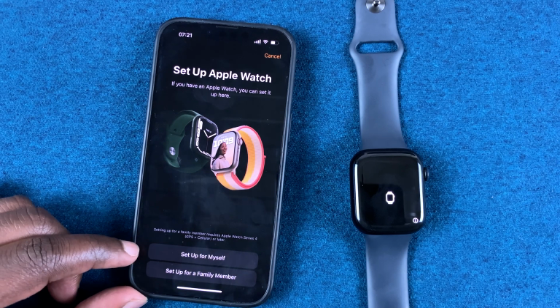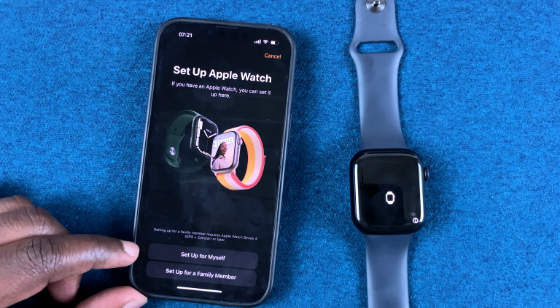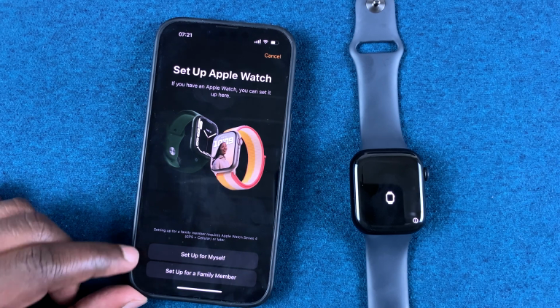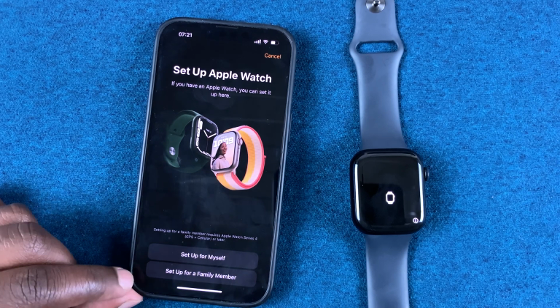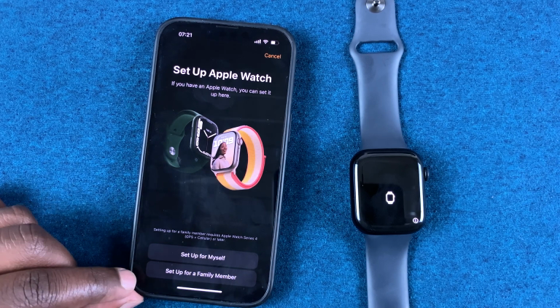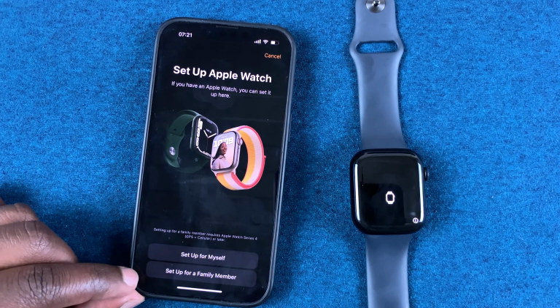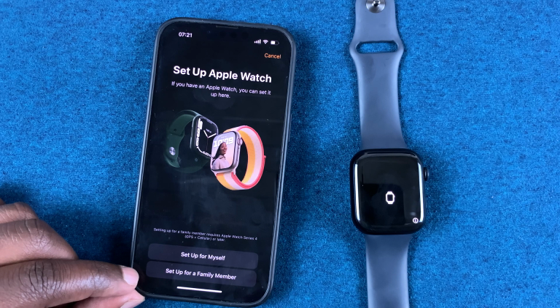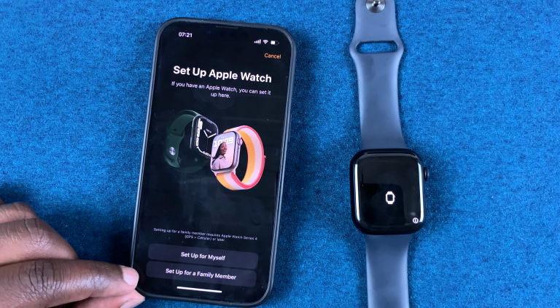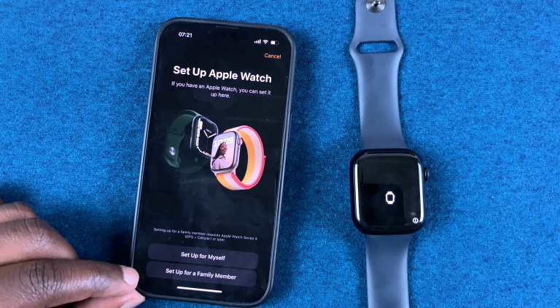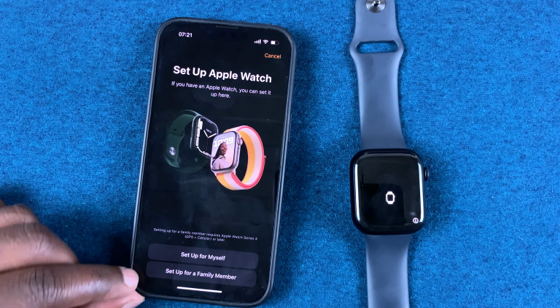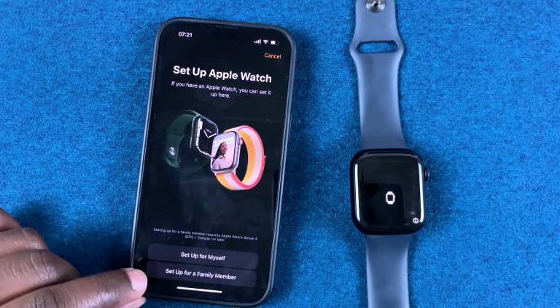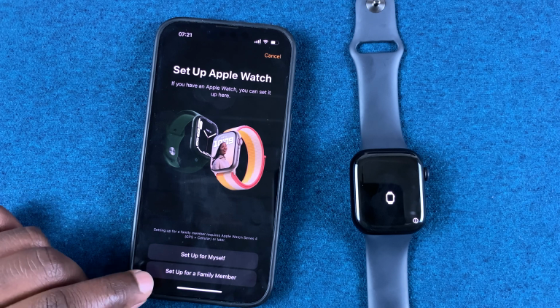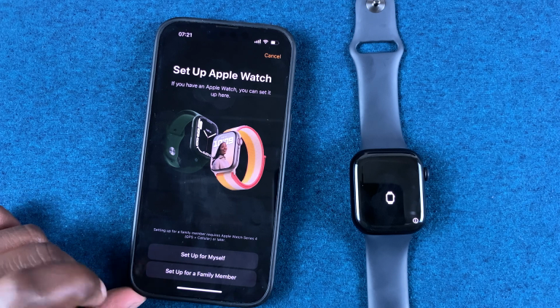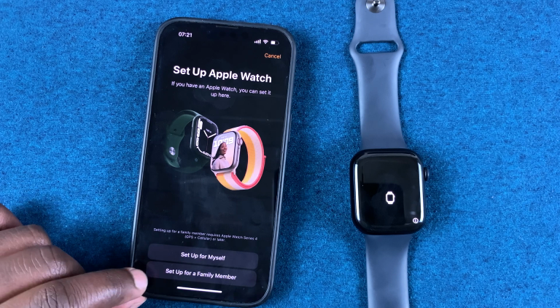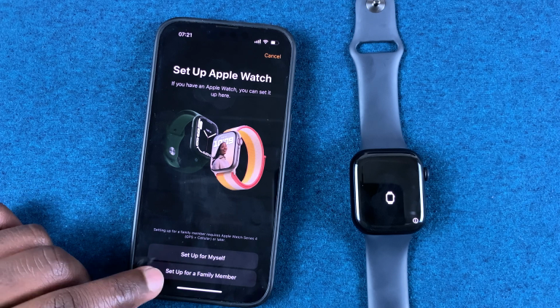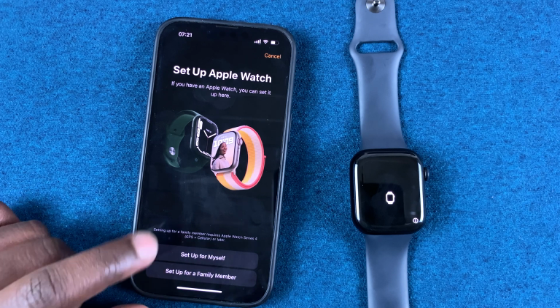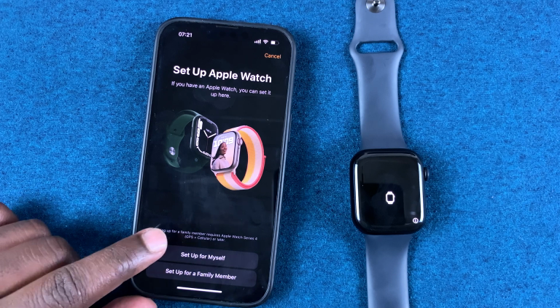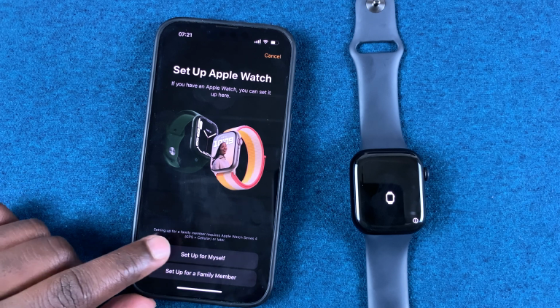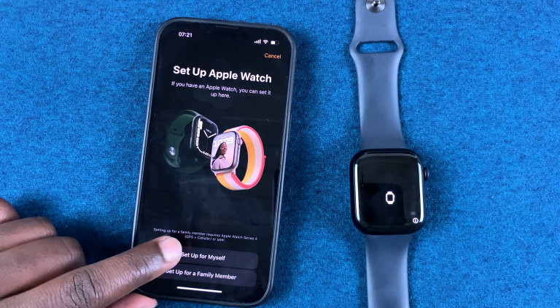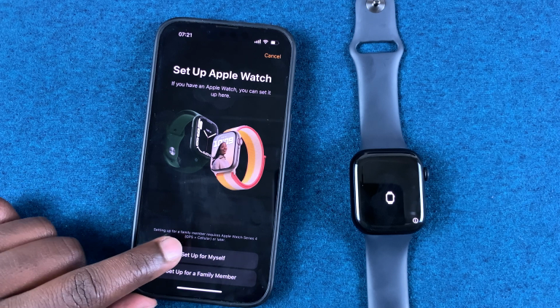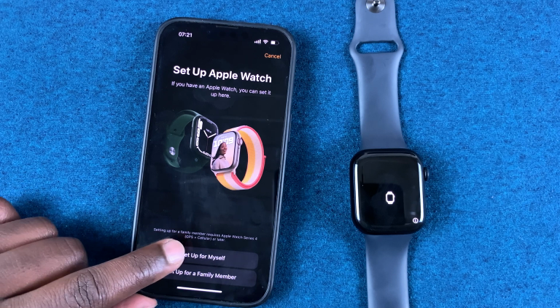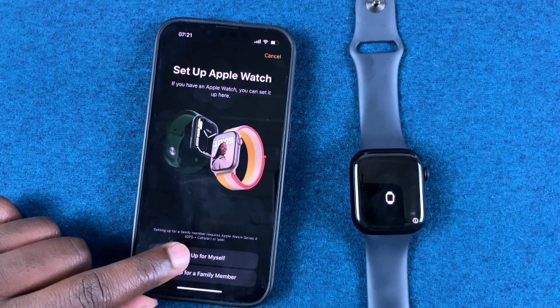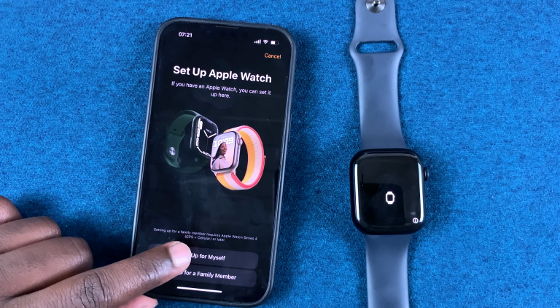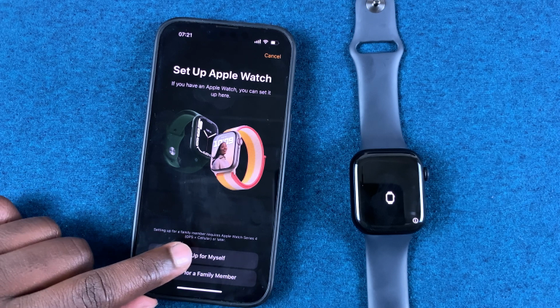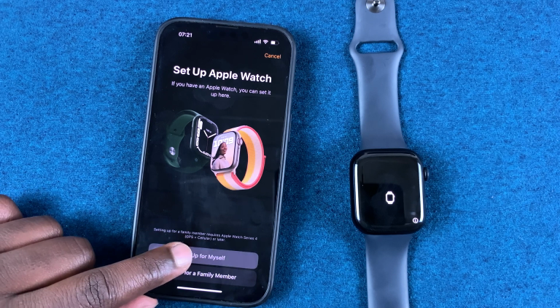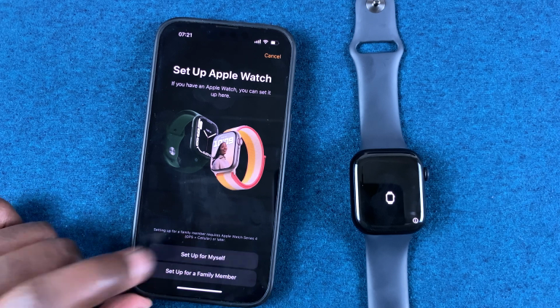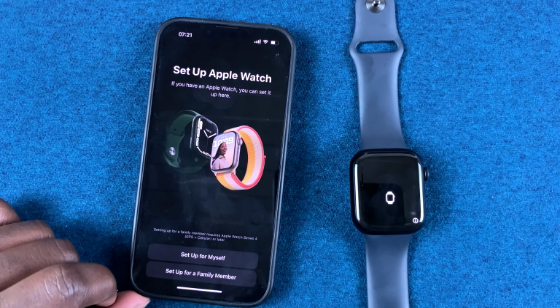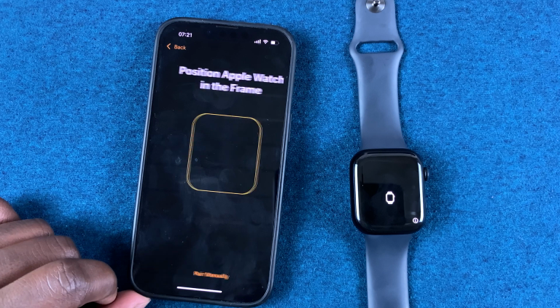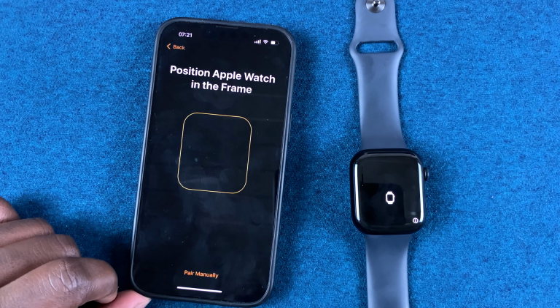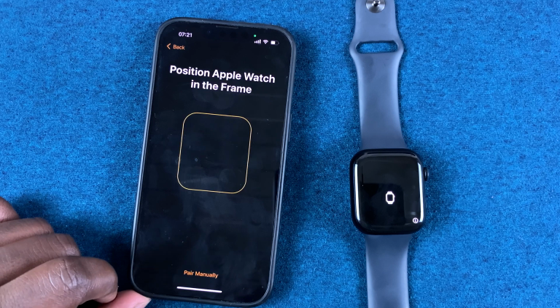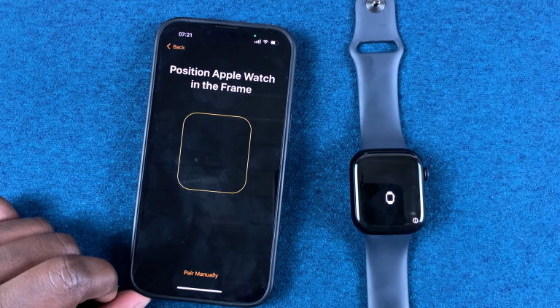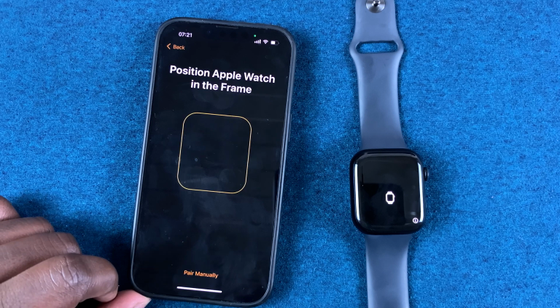On the next screen, because it's your own Apple Watch, you can tap on 'Setup for Myself.' If you're setting it up for a family member then you can use that option, but since you're setting it up for yourself, most probably tap on 'Setup for Myself.'